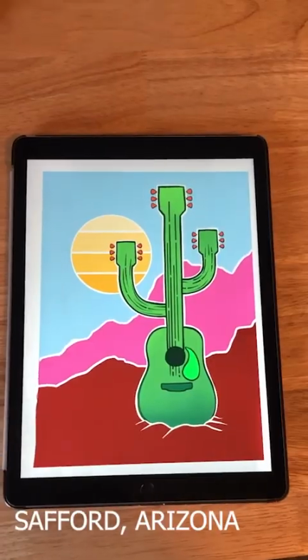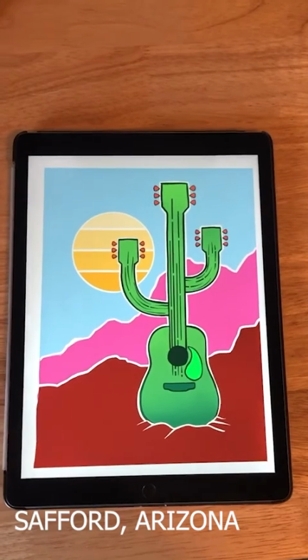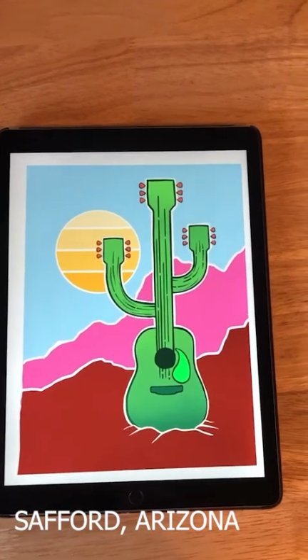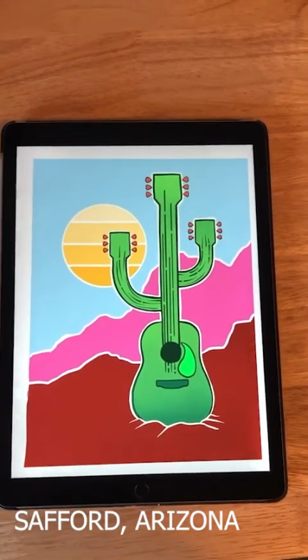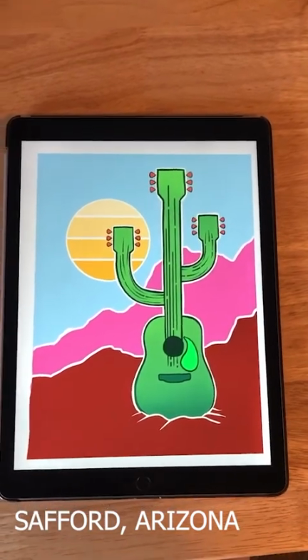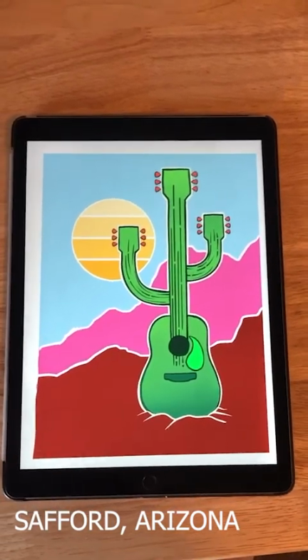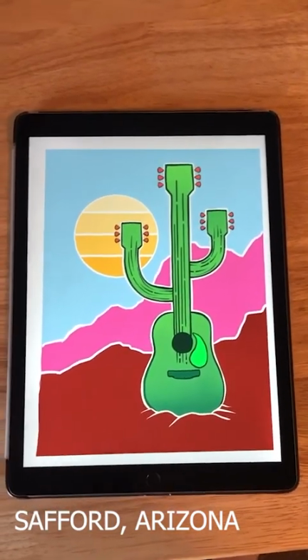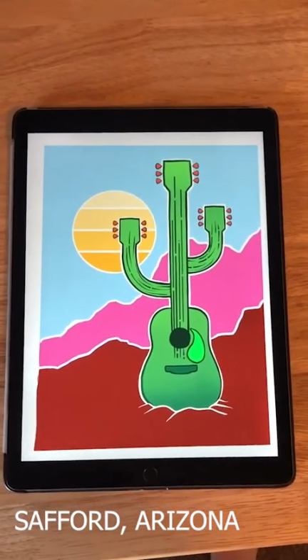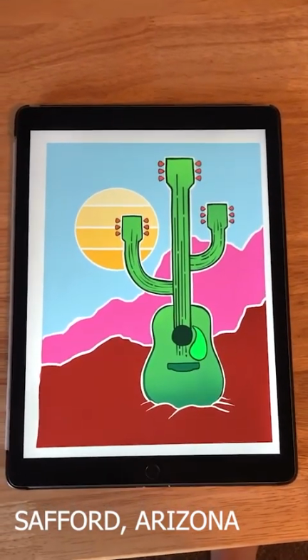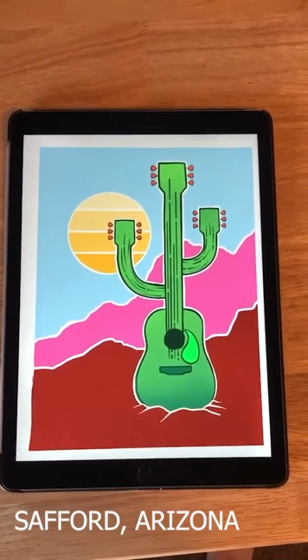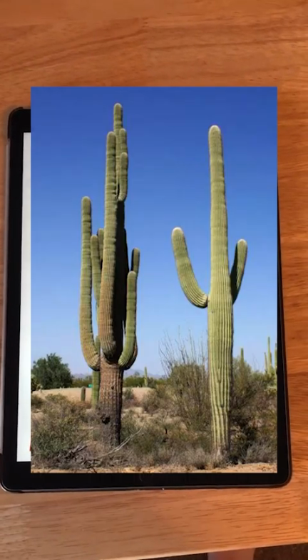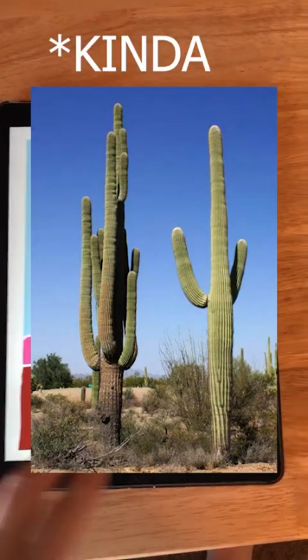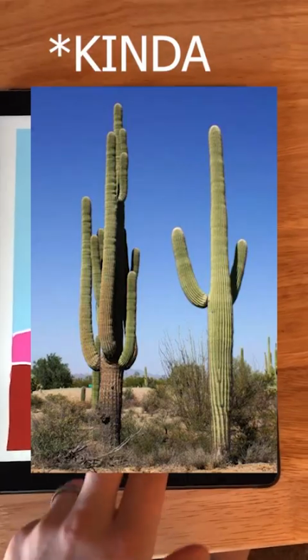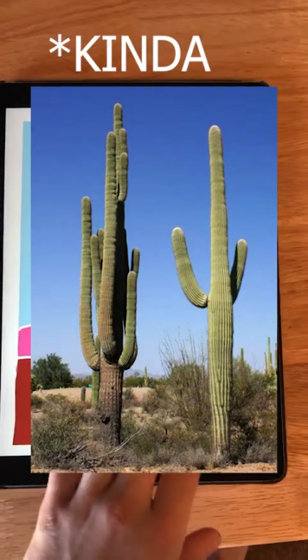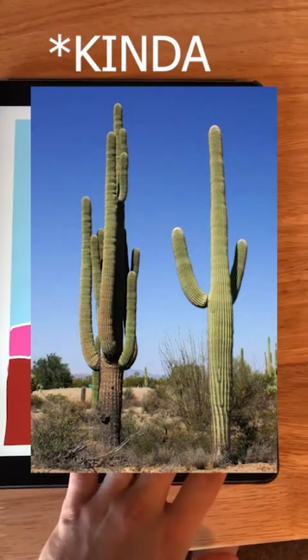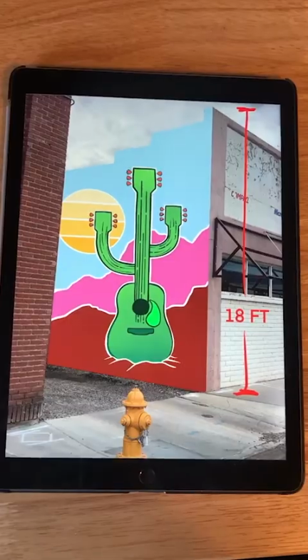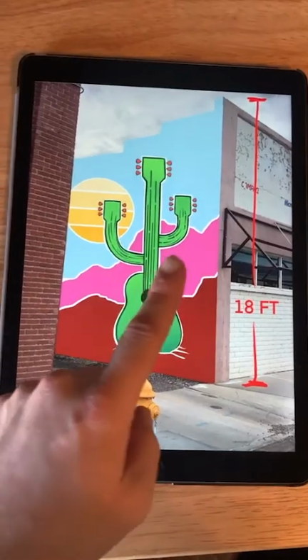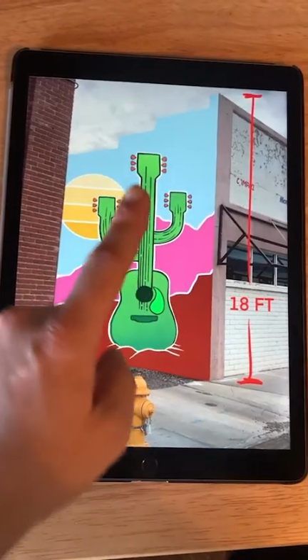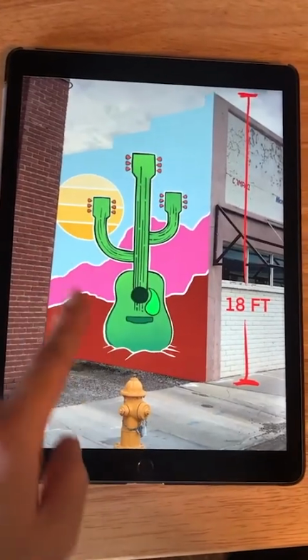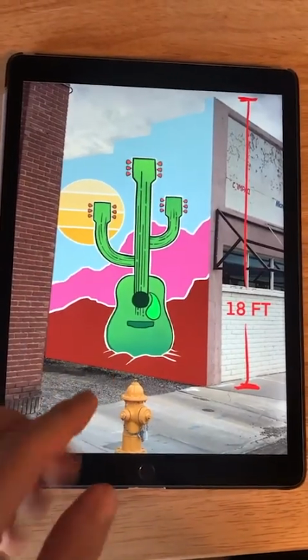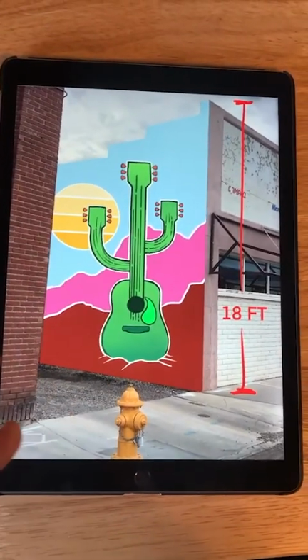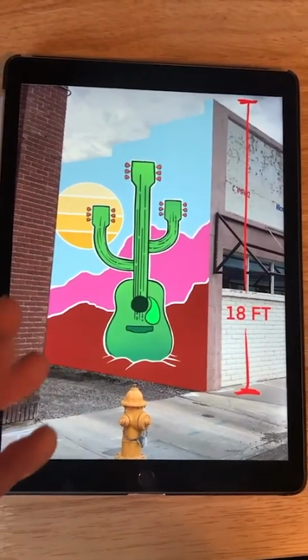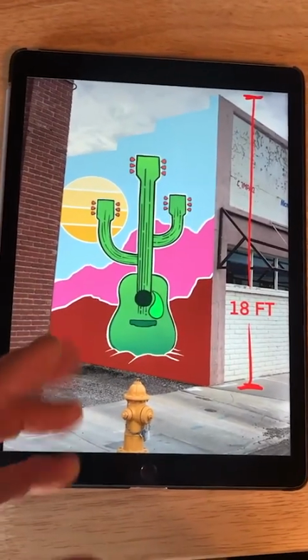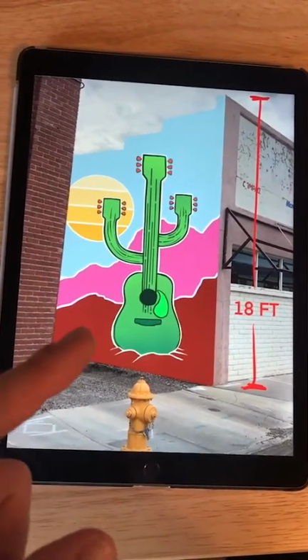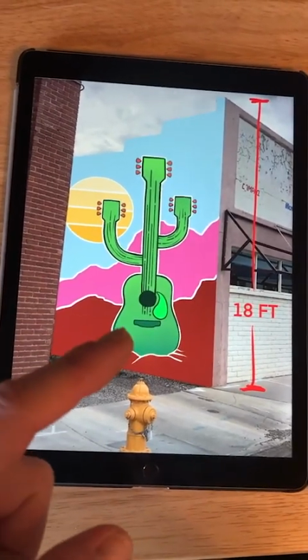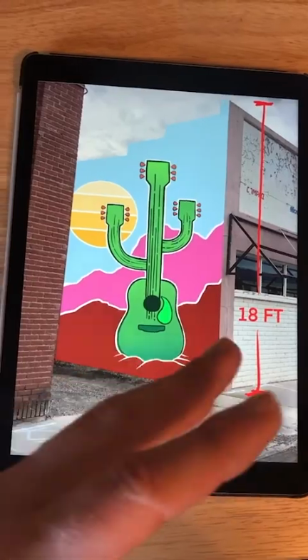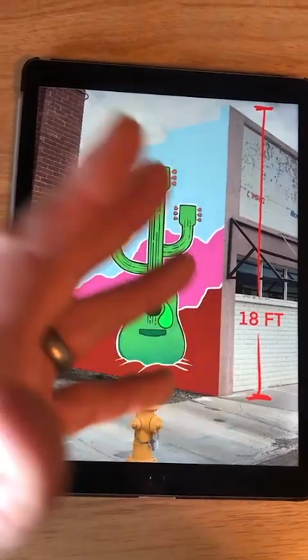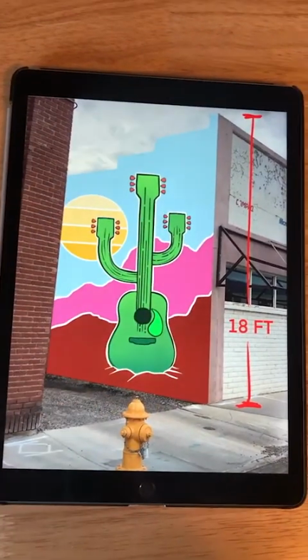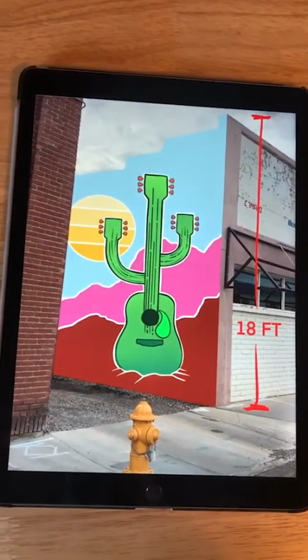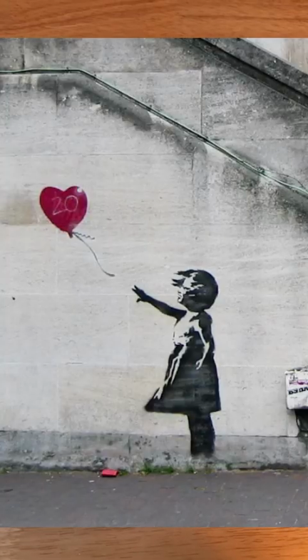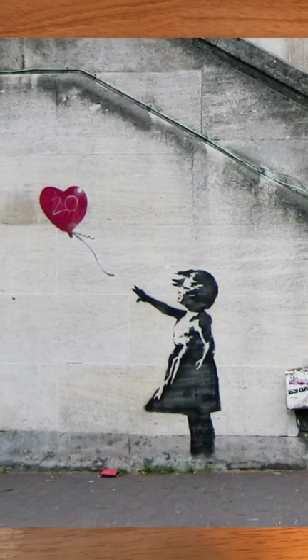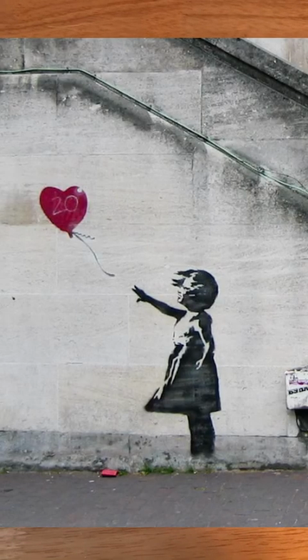So I live in the southwest and I had this idea about a guitar that kind of looks like a saguaro cactus that we have down here. I really want the guitar itself to be very clean and vibrant, and I decided that I should do it like Banksy and just use a stencil.